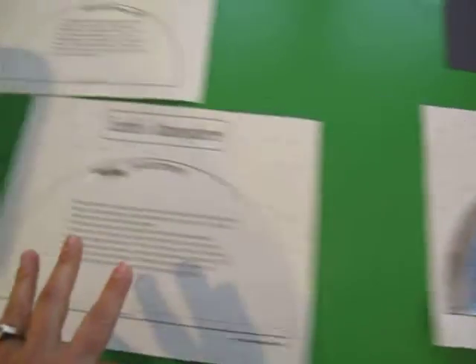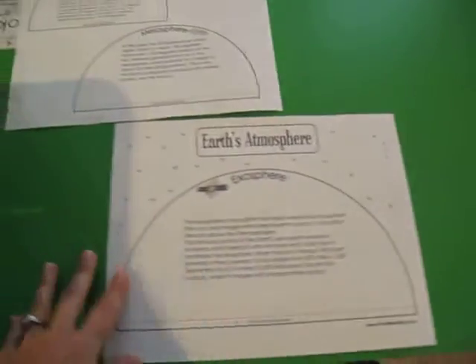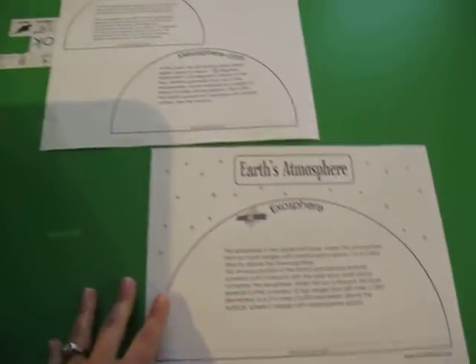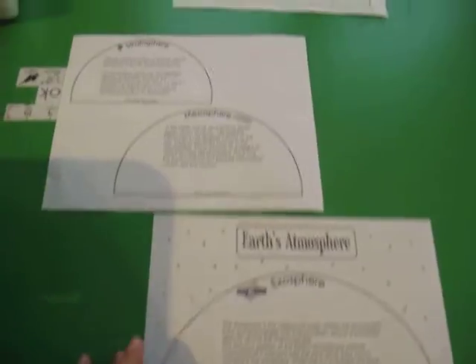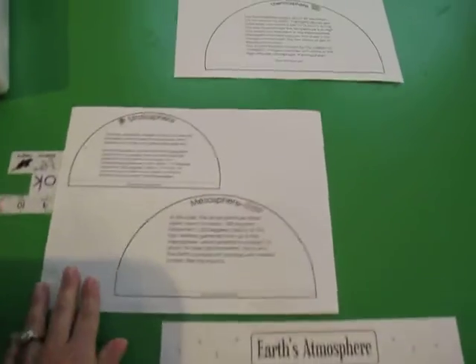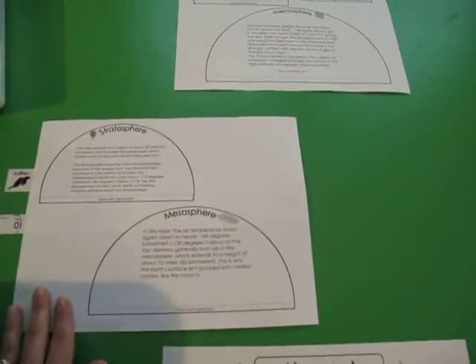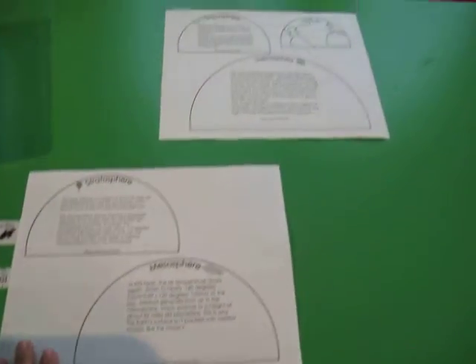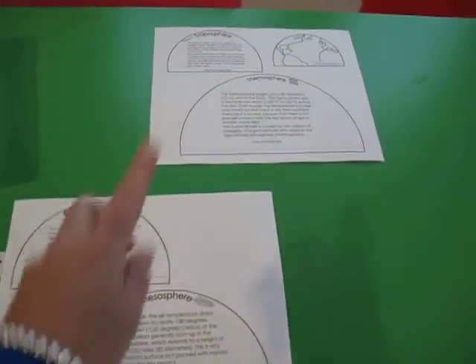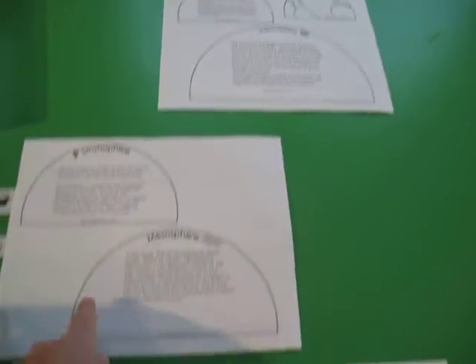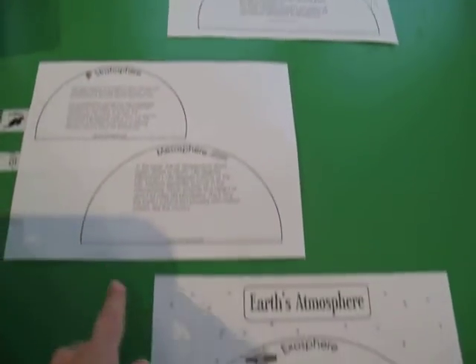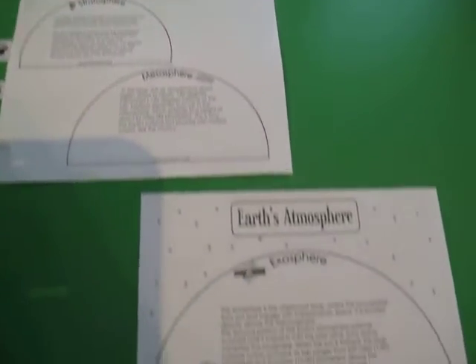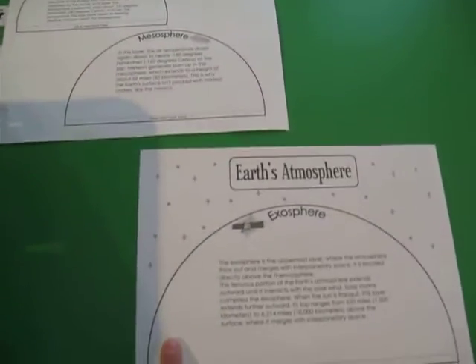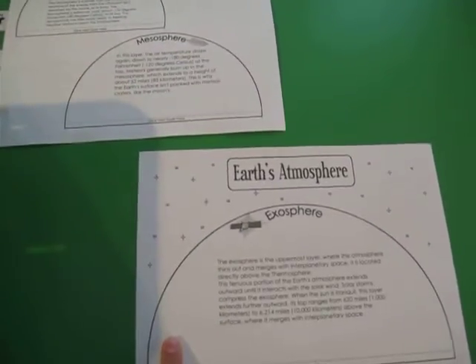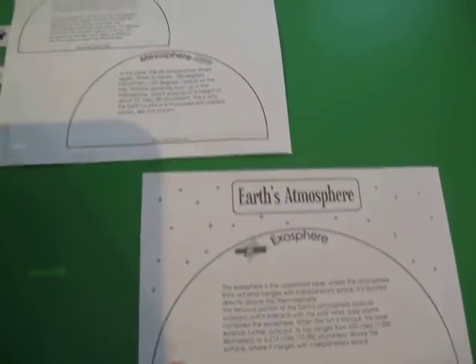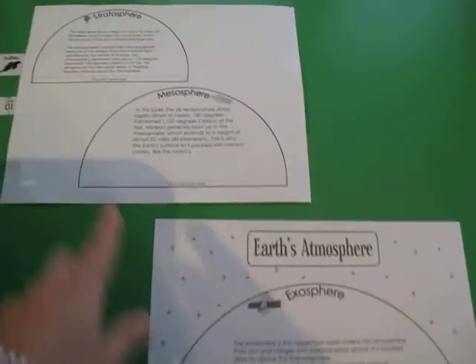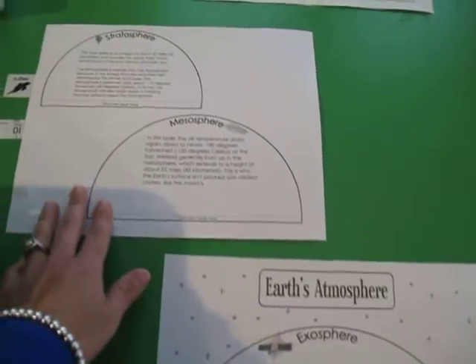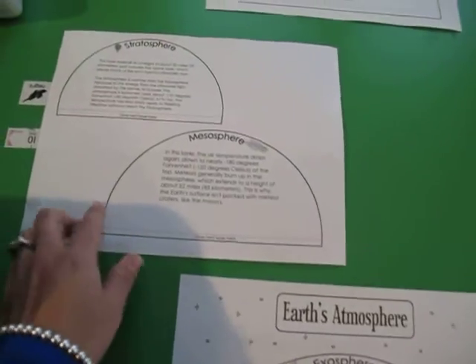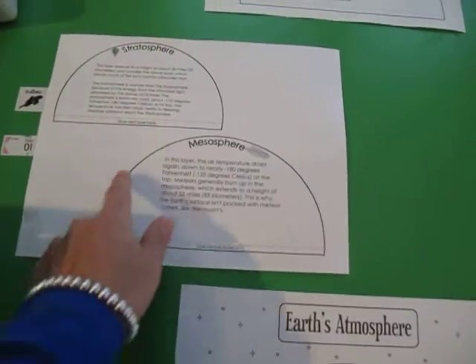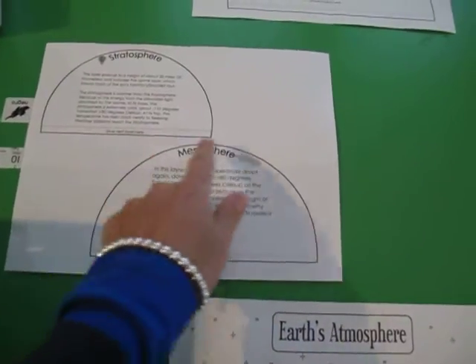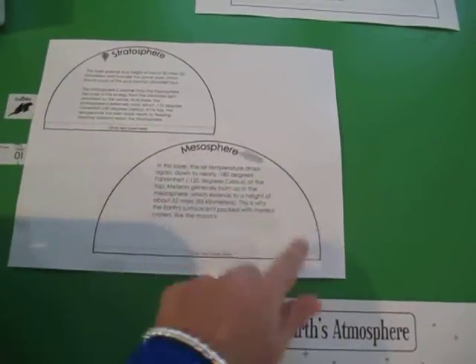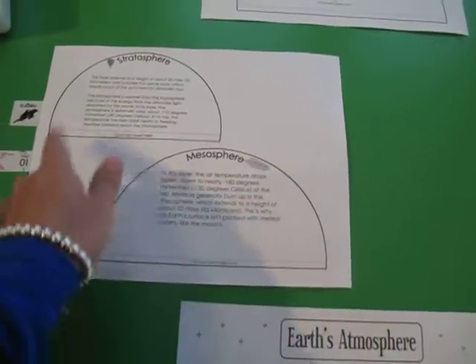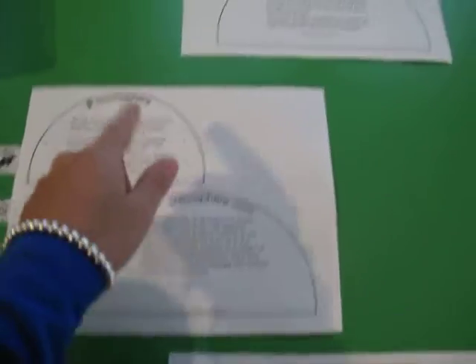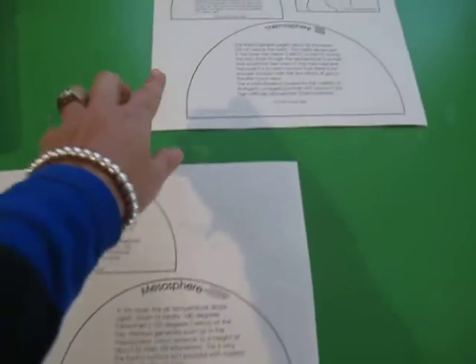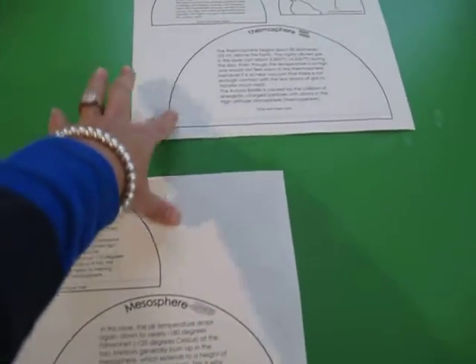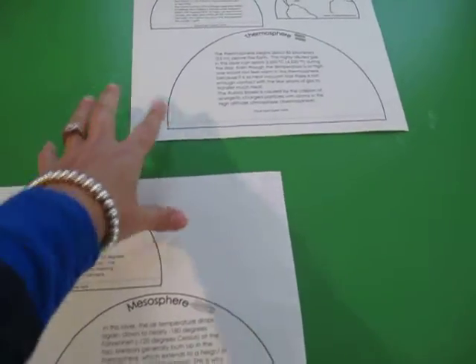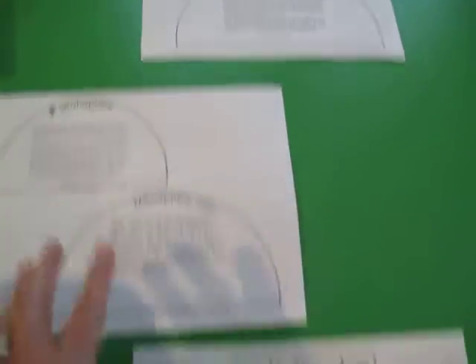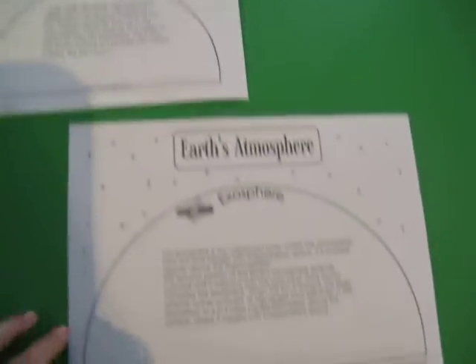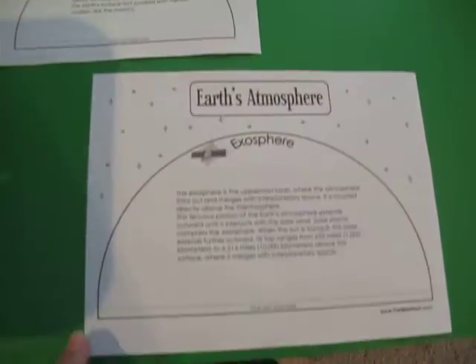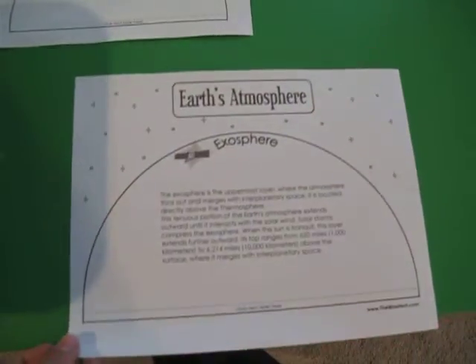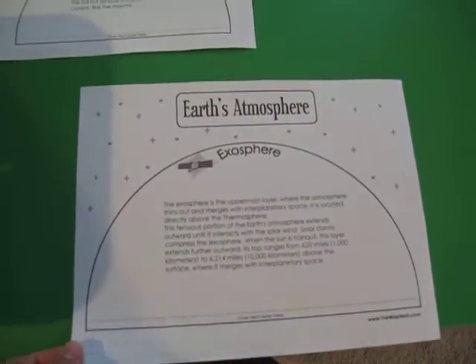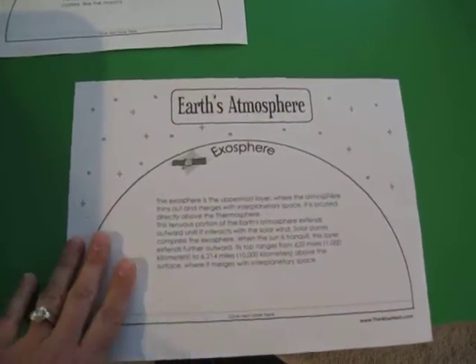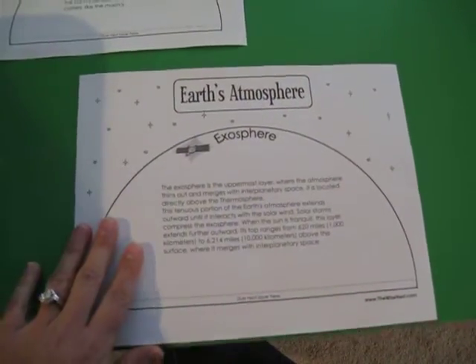This is the document and it's going to look like this when you download it. There are three sheets. We're going to cut out all the half circles in these two sheets. This one is the base, so you don't need to cut it out.